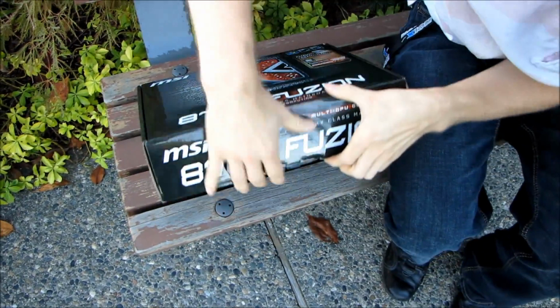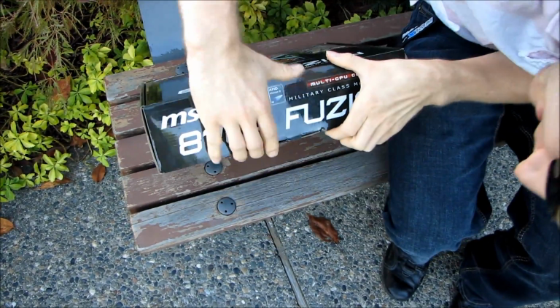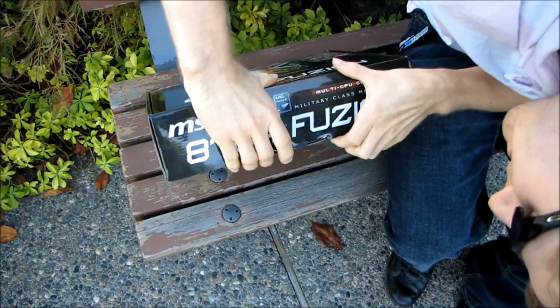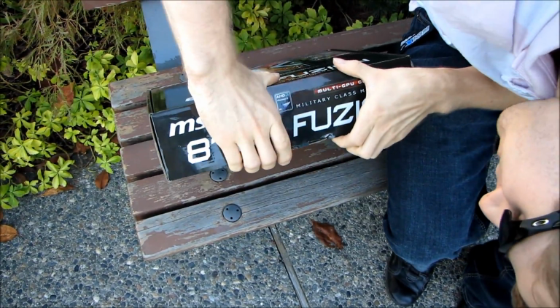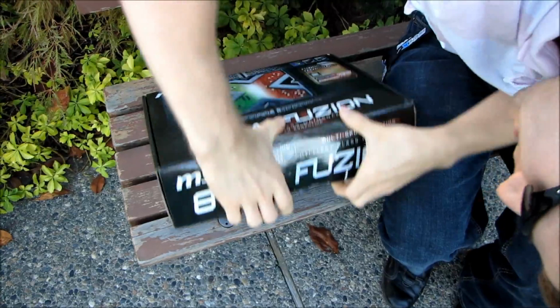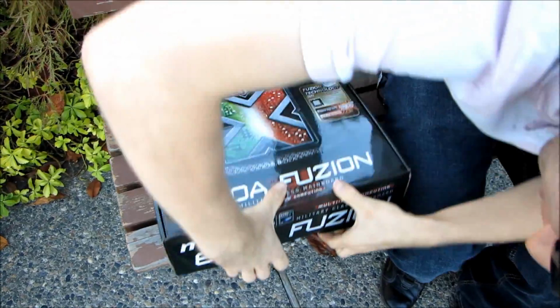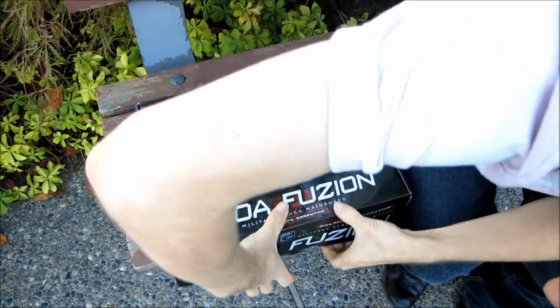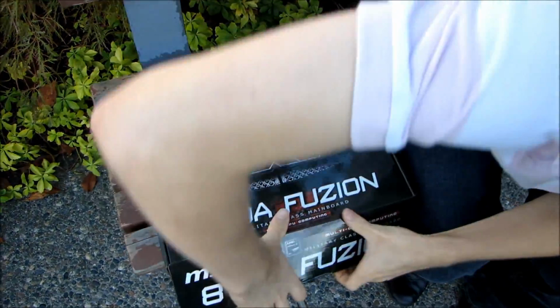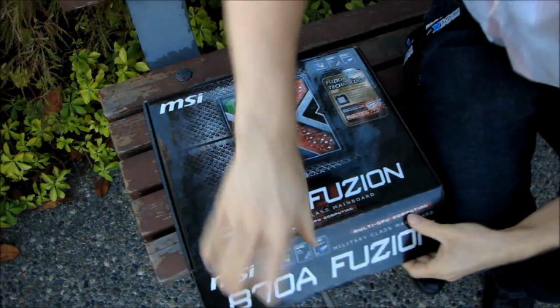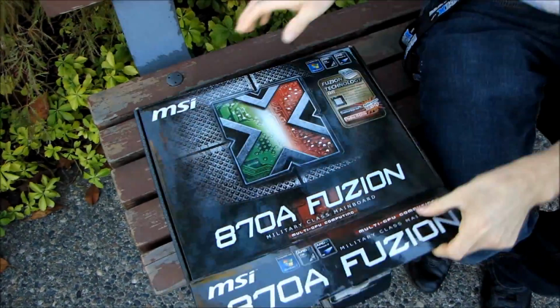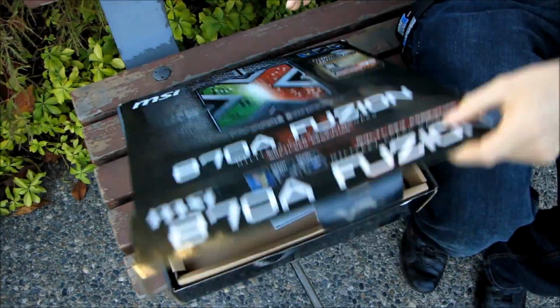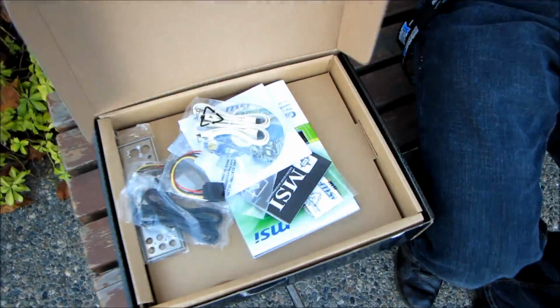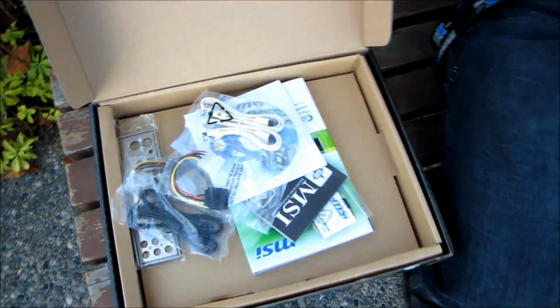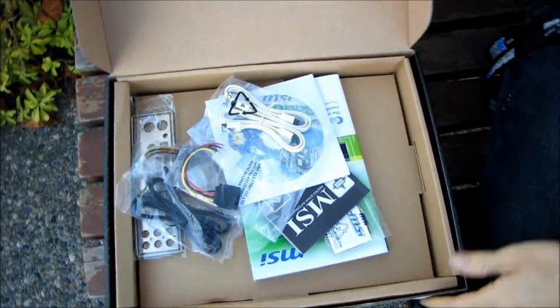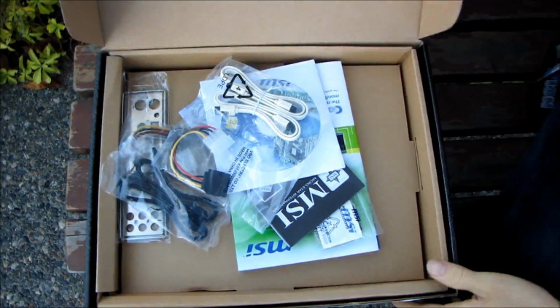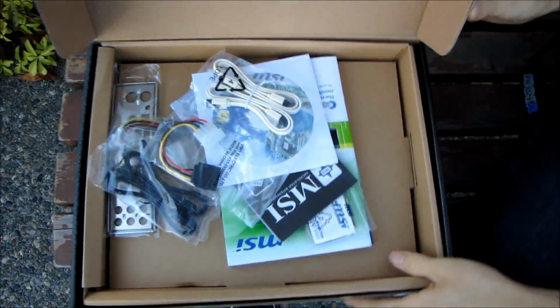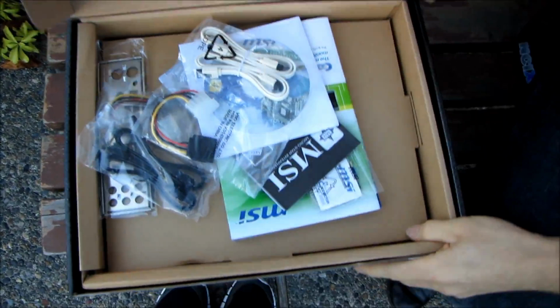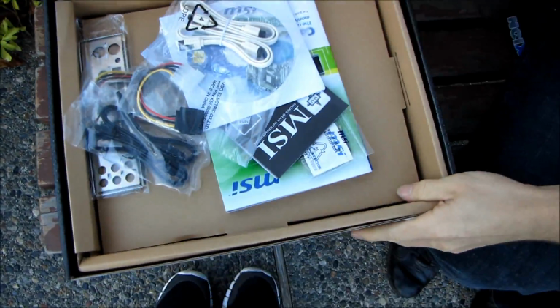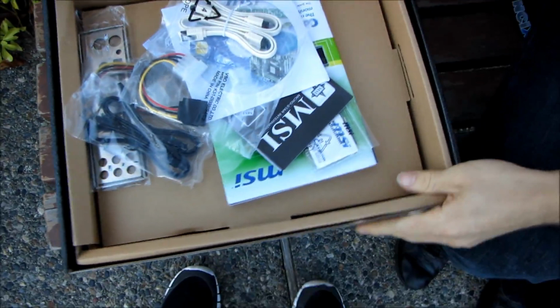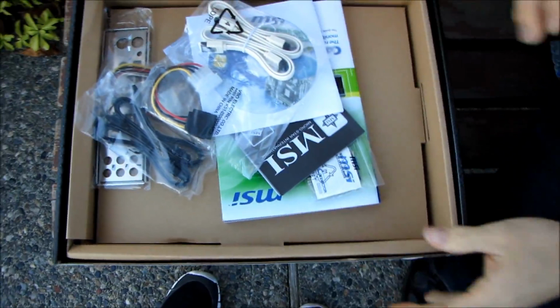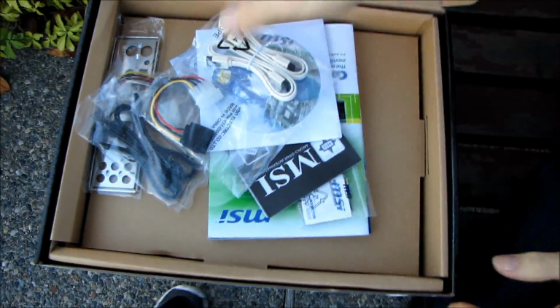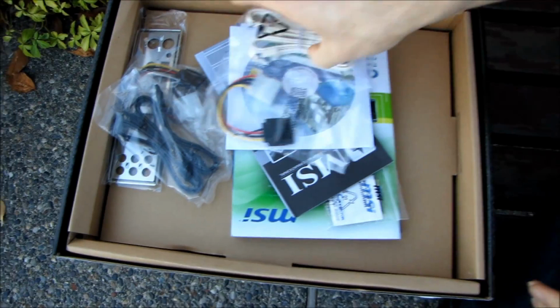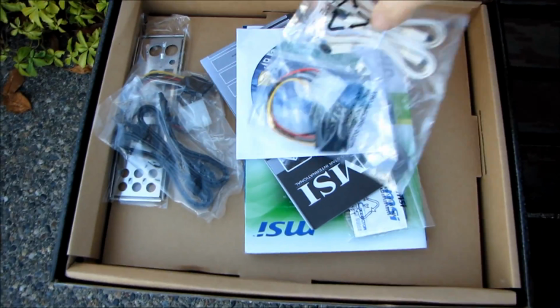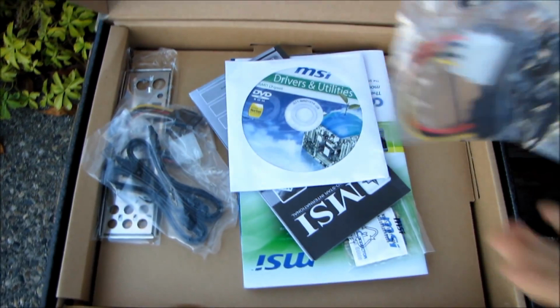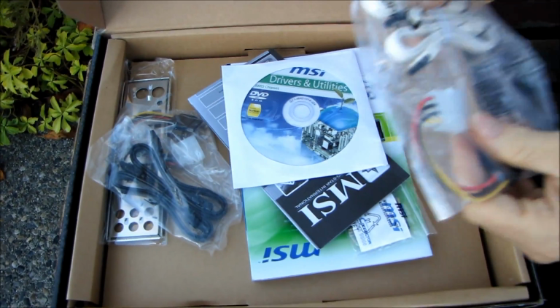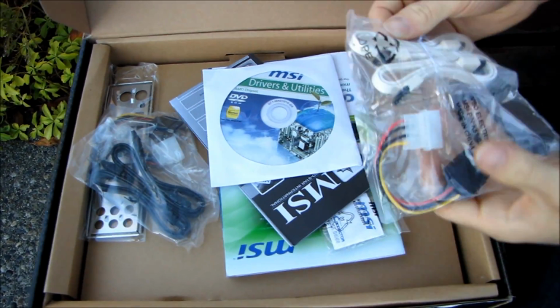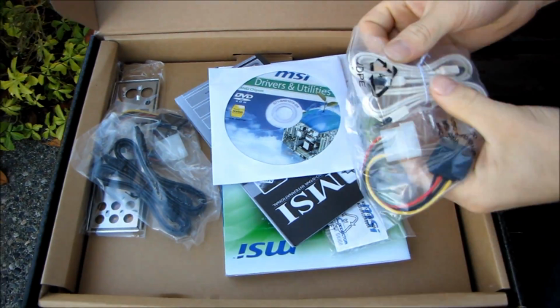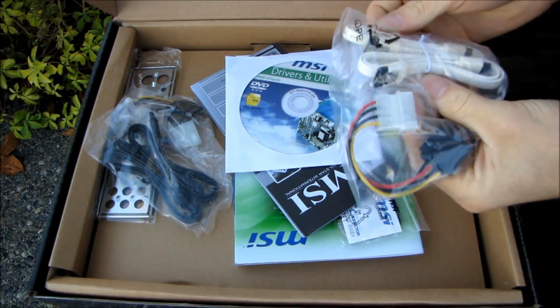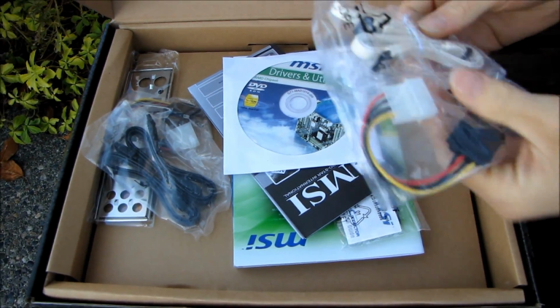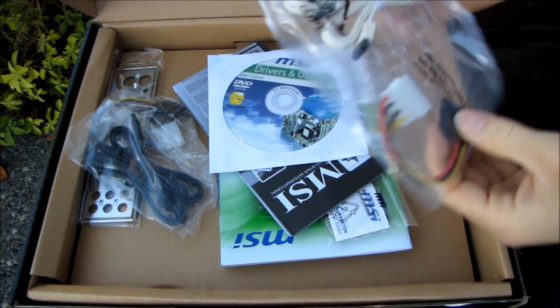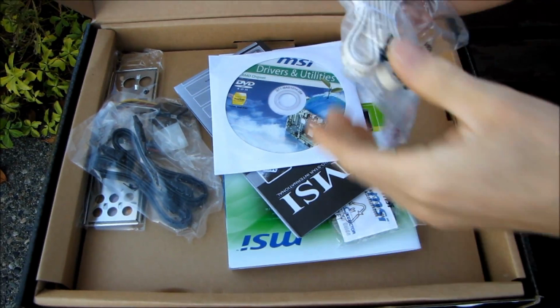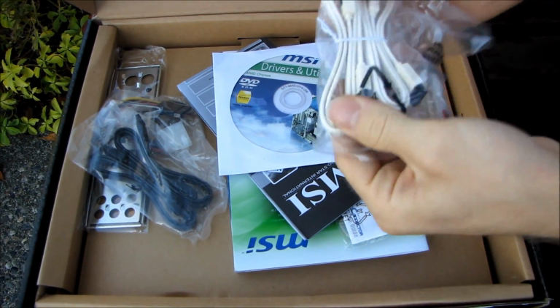Let's have a look at the board itself and see how cool it looks. It is pretty expensive for an 870A board, but these features cost money — the Hydra chip costs money, I'll tell you that much.